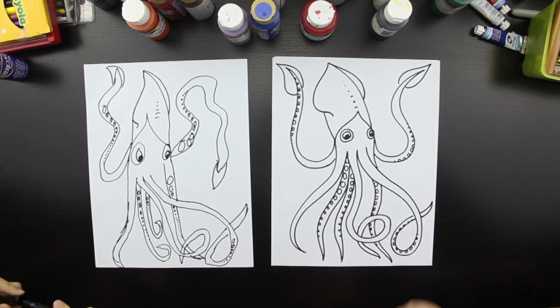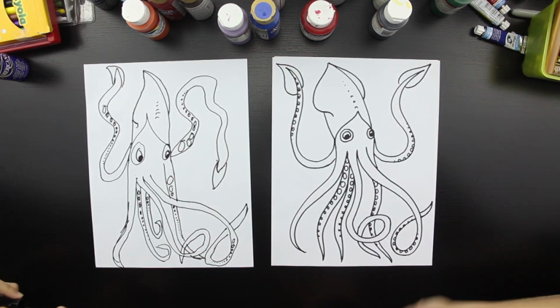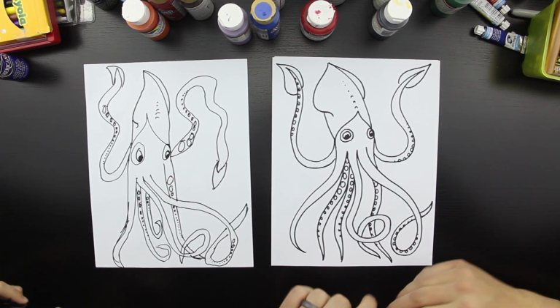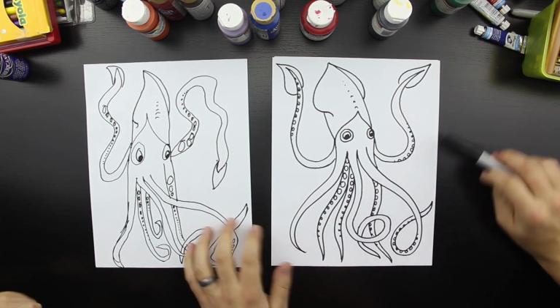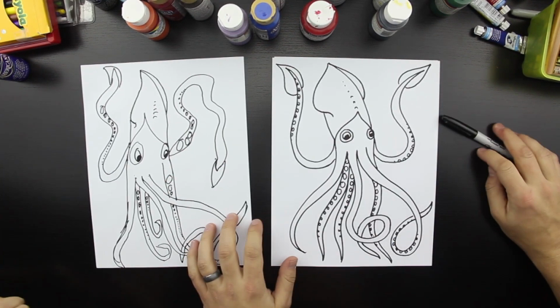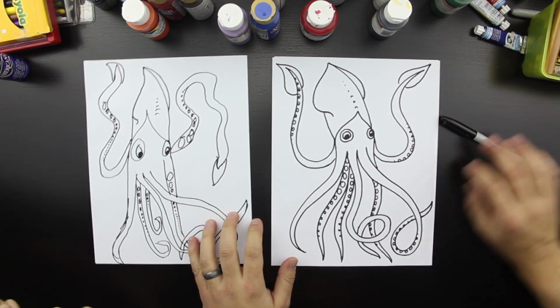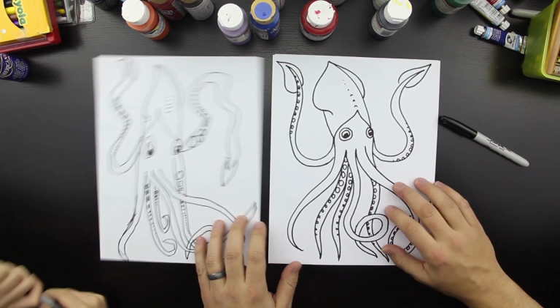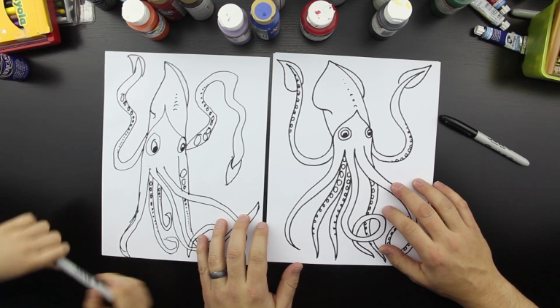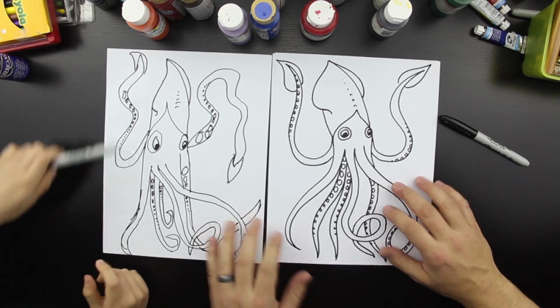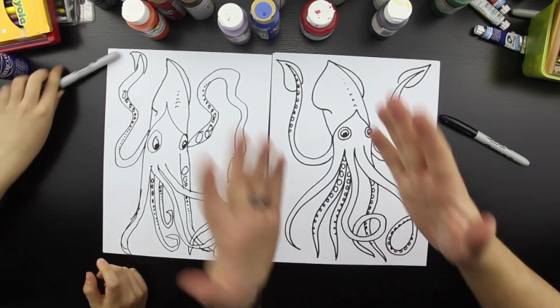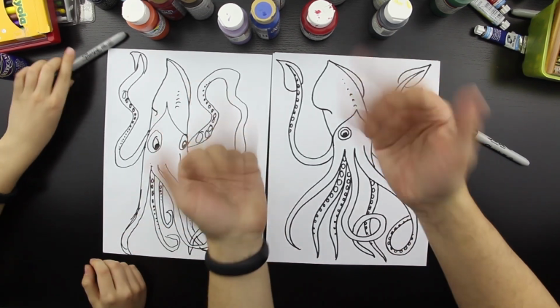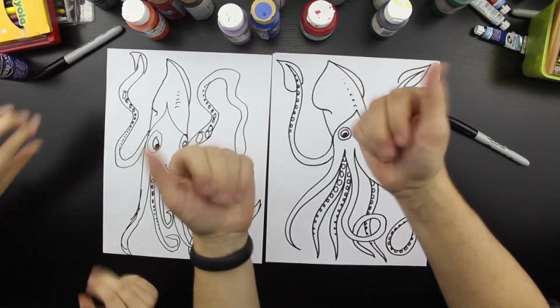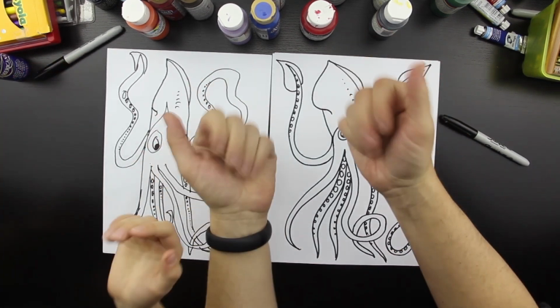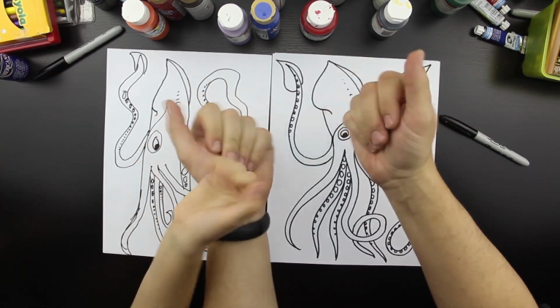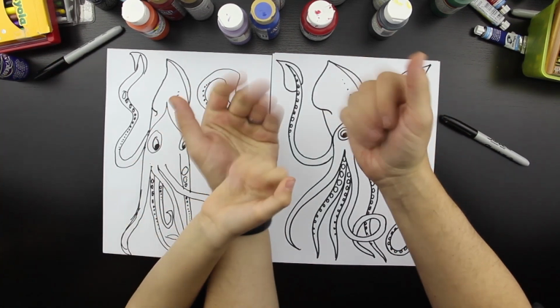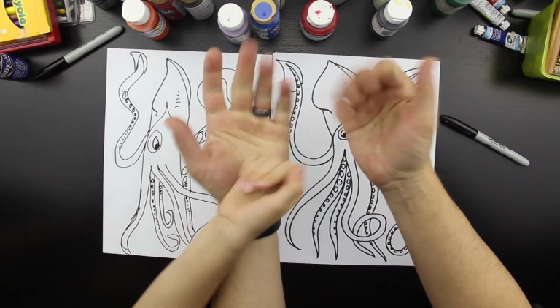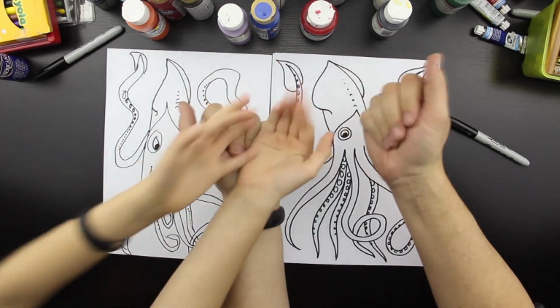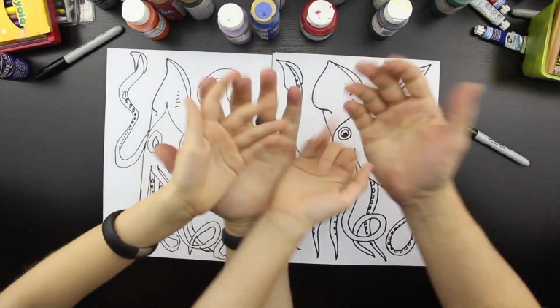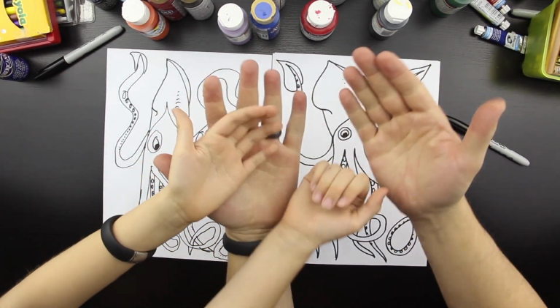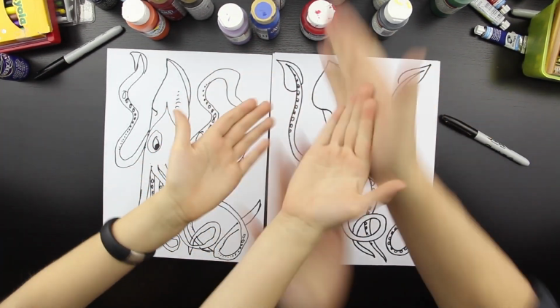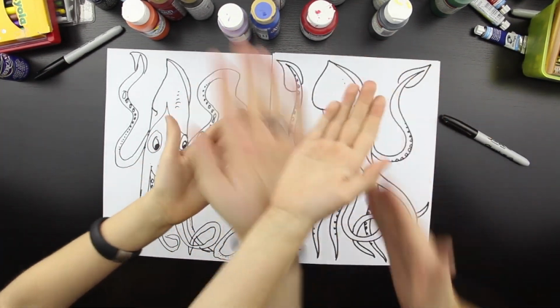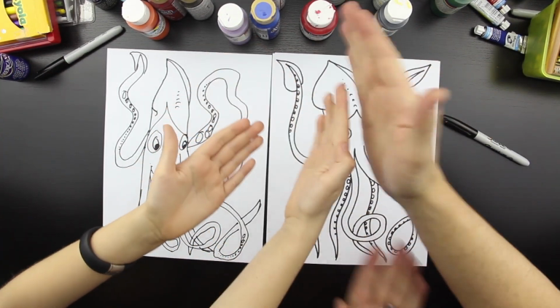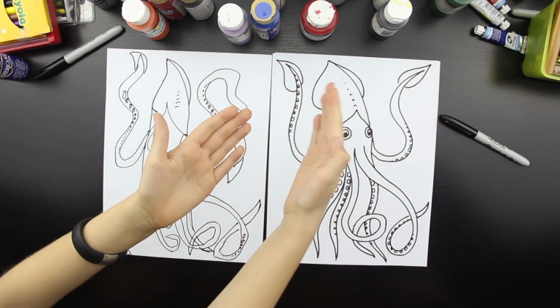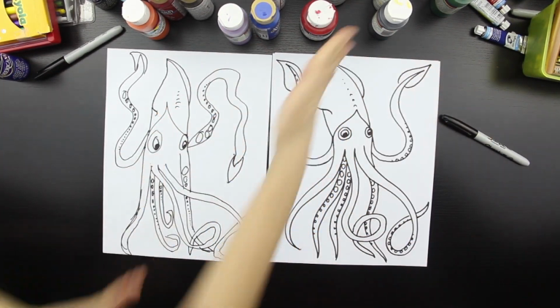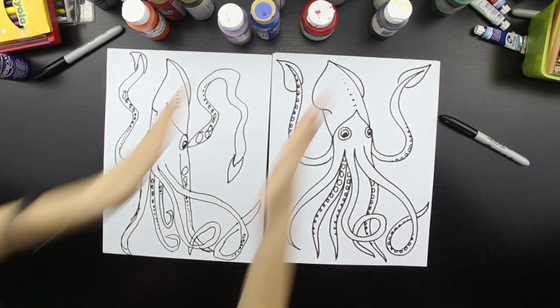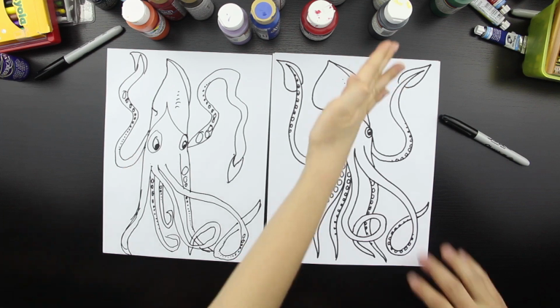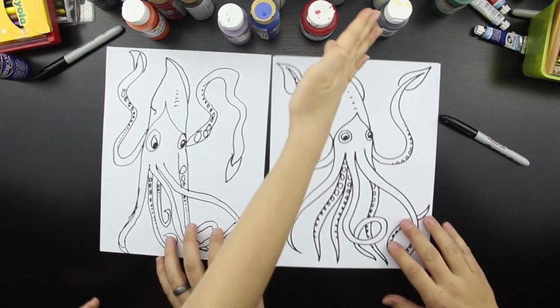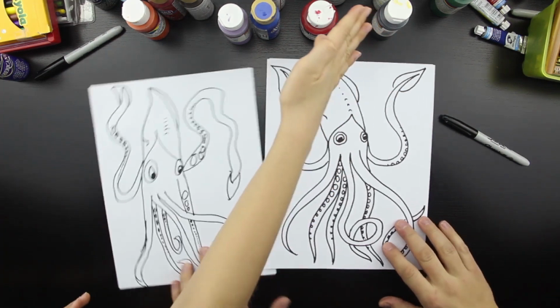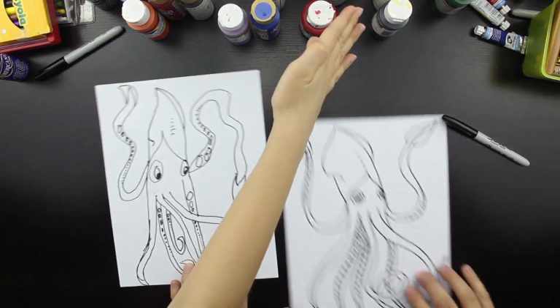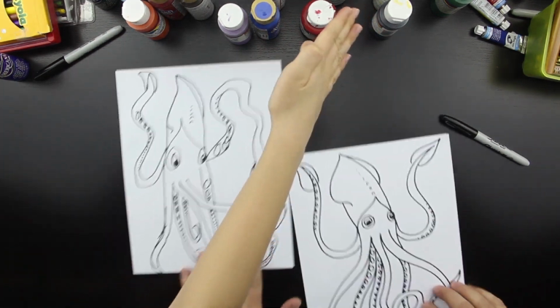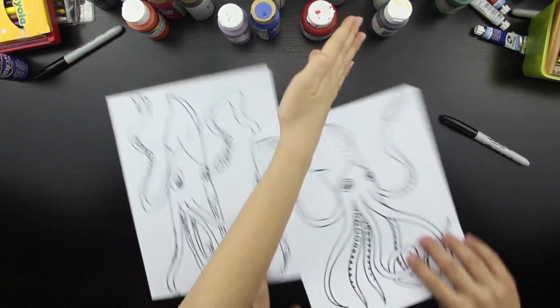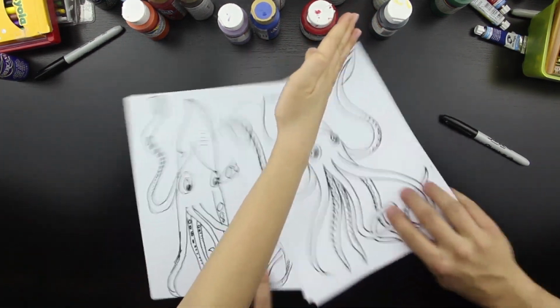Was that fun? Yeah. Let's say goodbye to our art friends. See you later art friends. Goodbye. My squid's going to eat your squid!